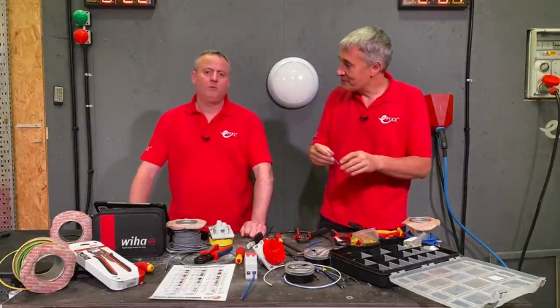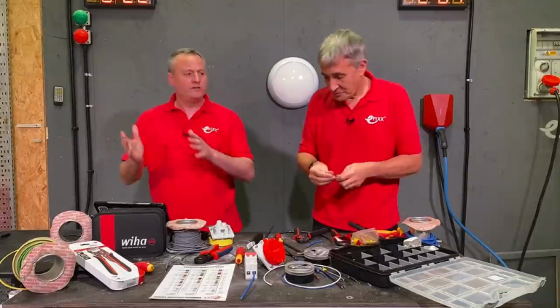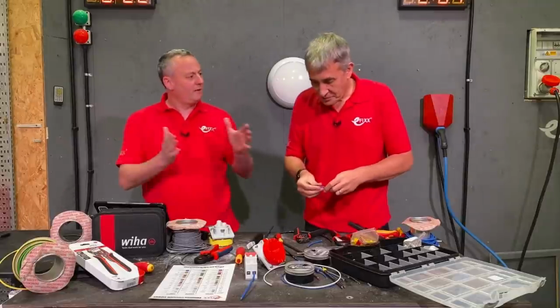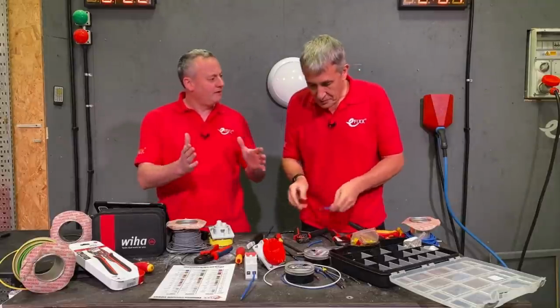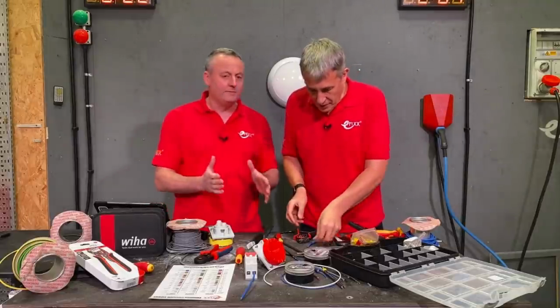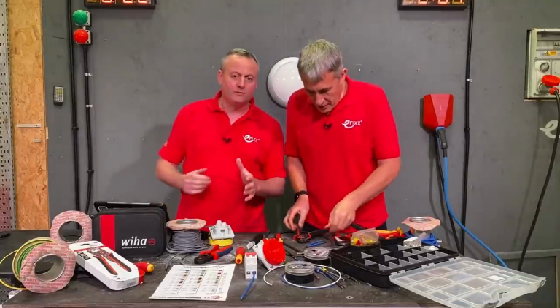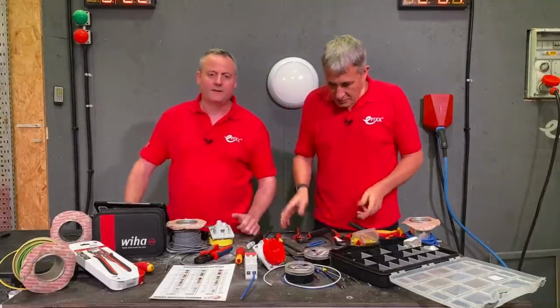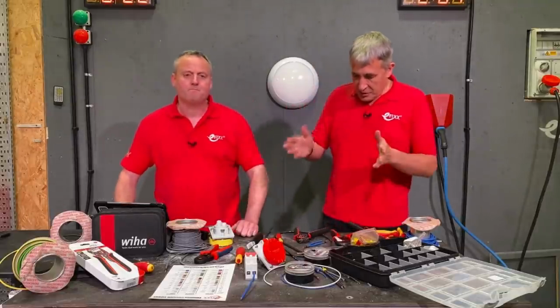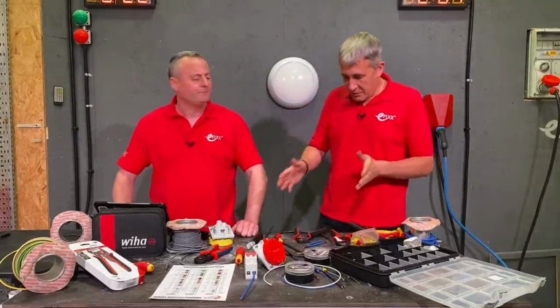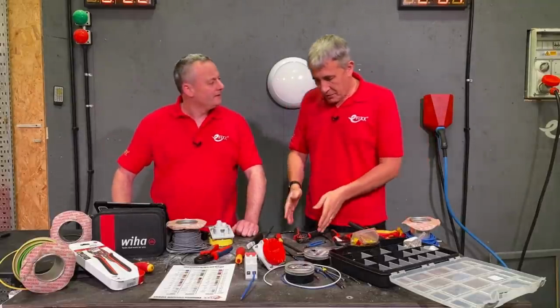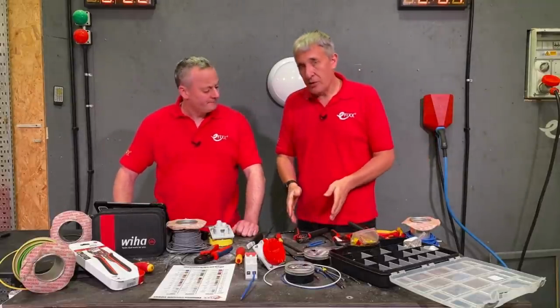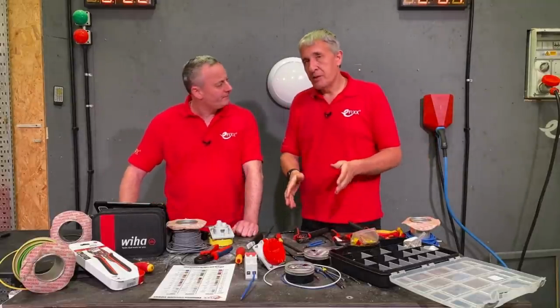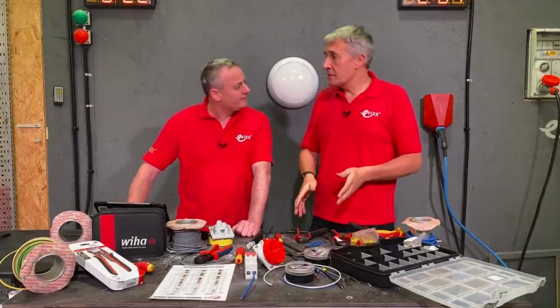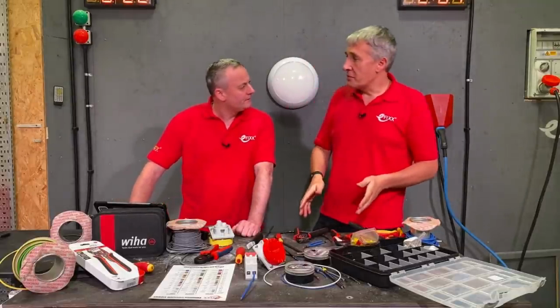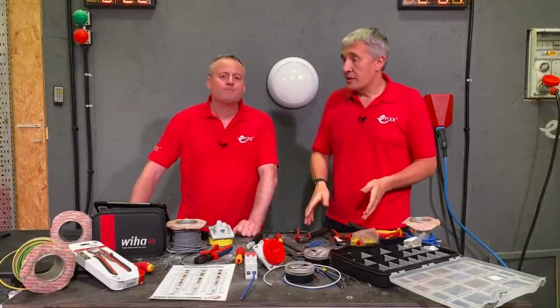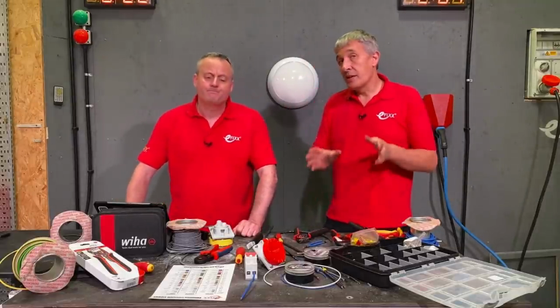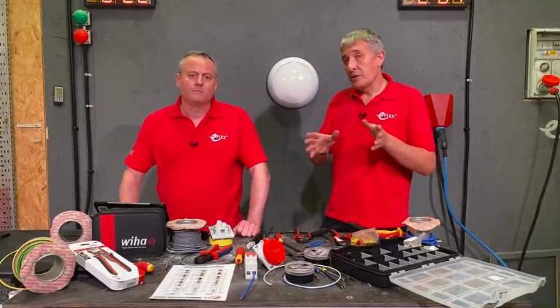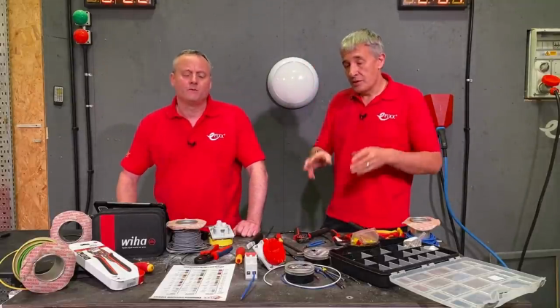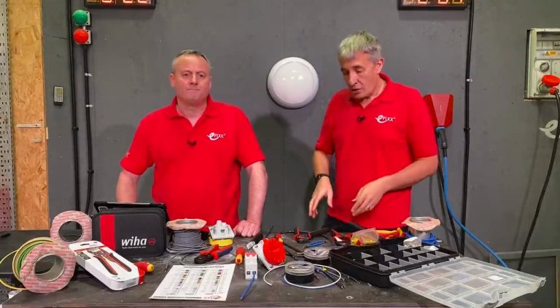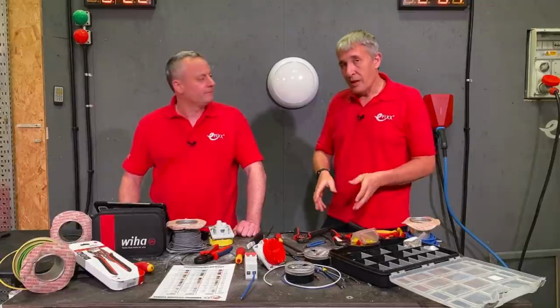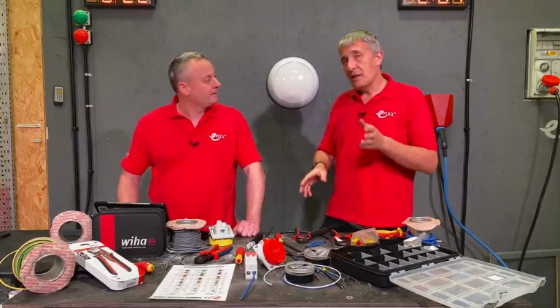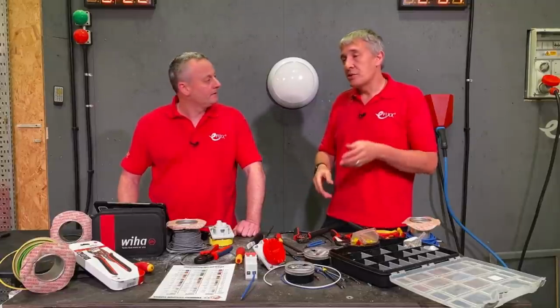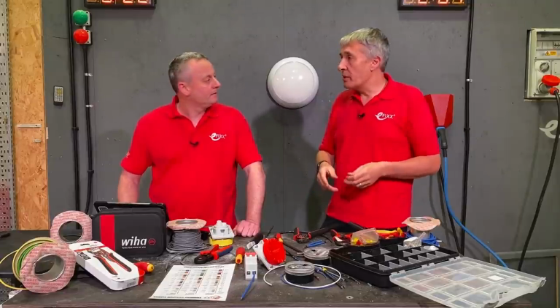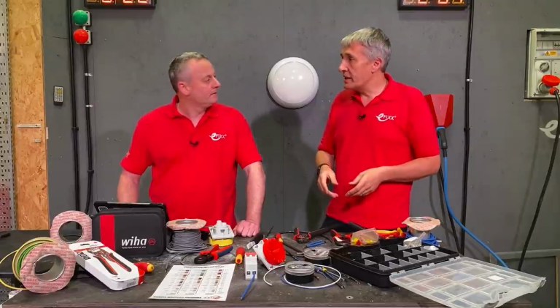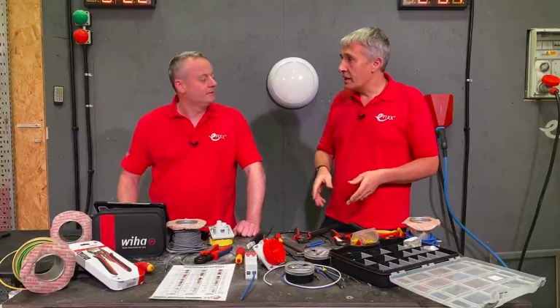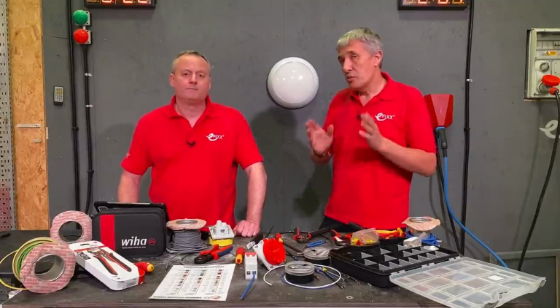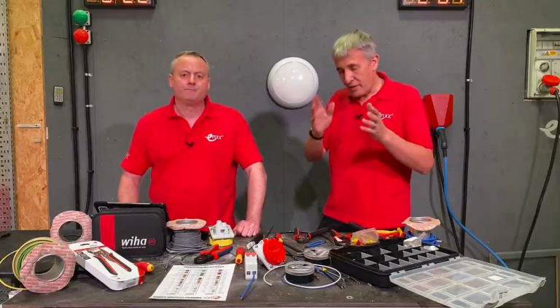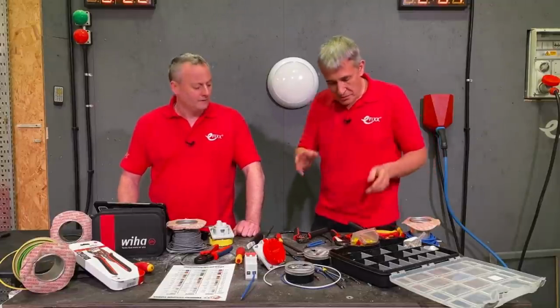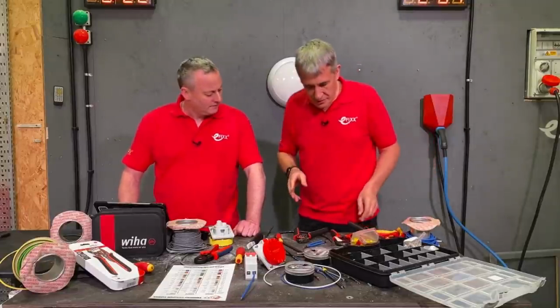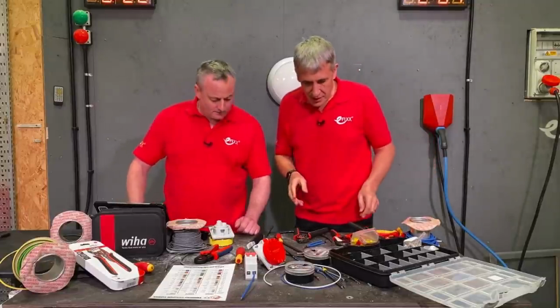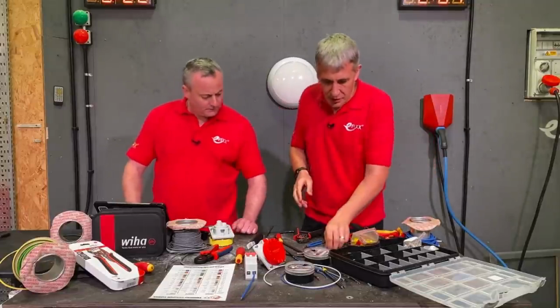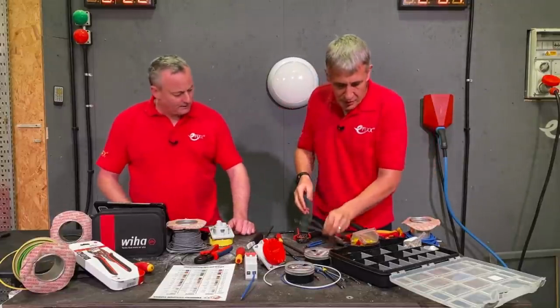What sizes can these two Weeha crimping tools handle? They're both the same — they go up to 16mm single conductors, or up to a 2x10 twin ferrule. Let's have a look at one of those.